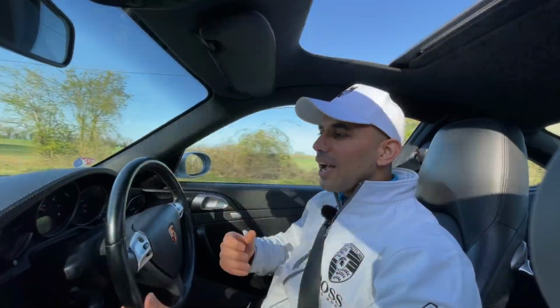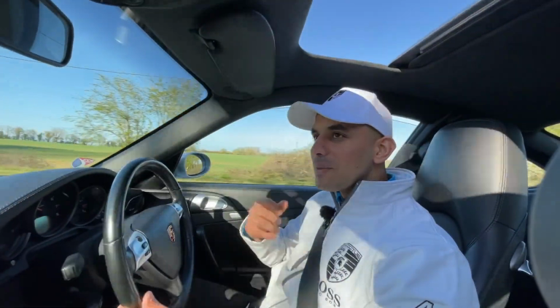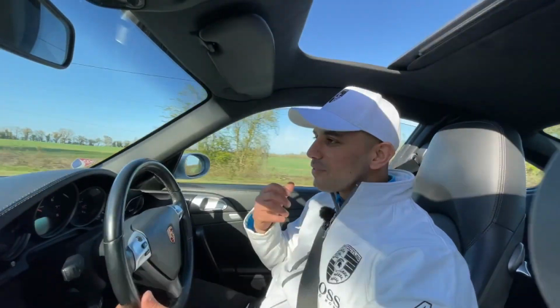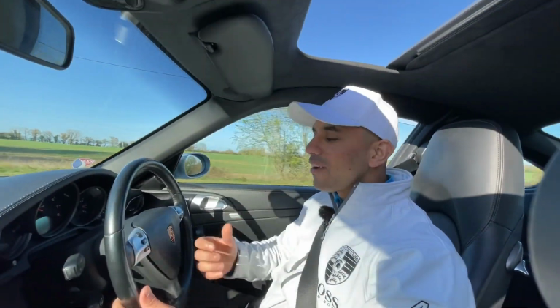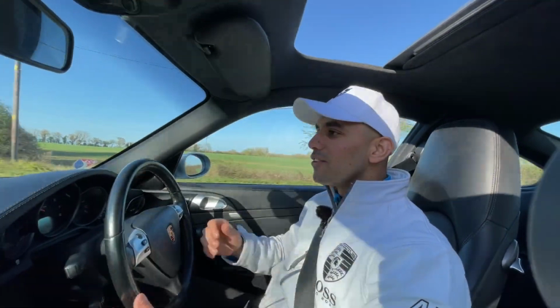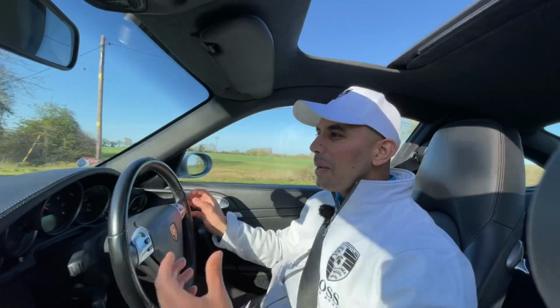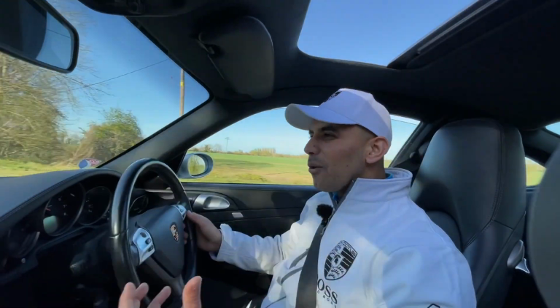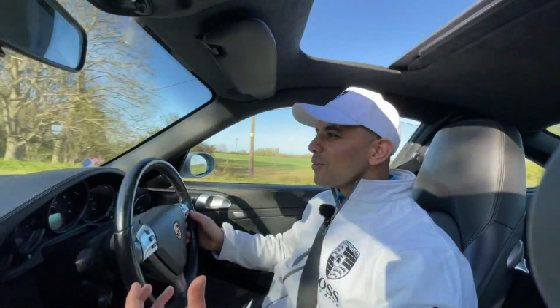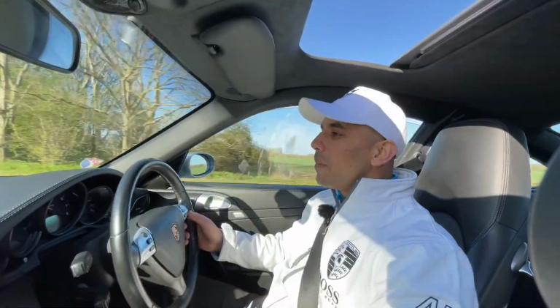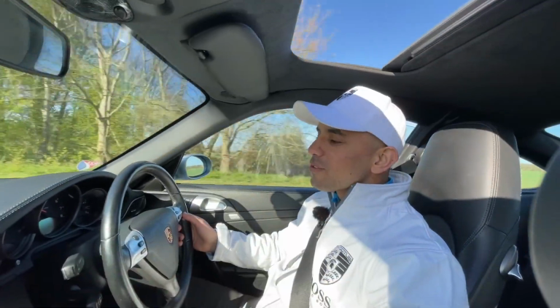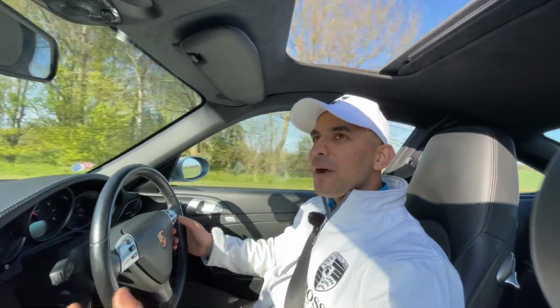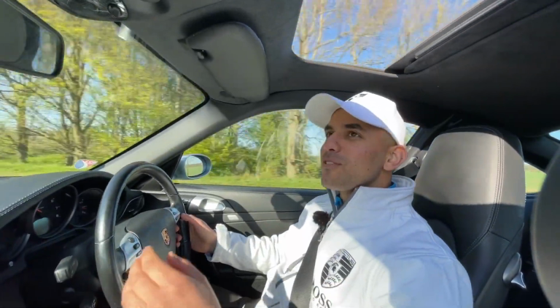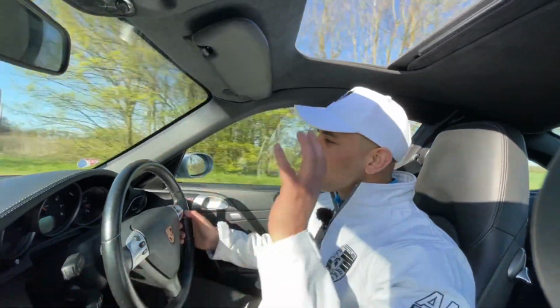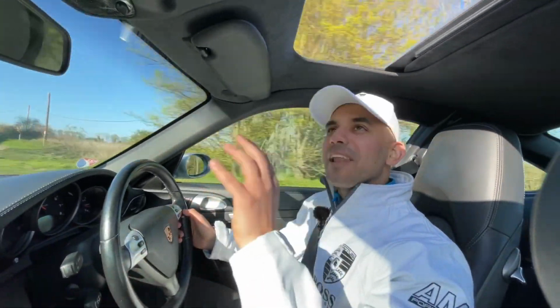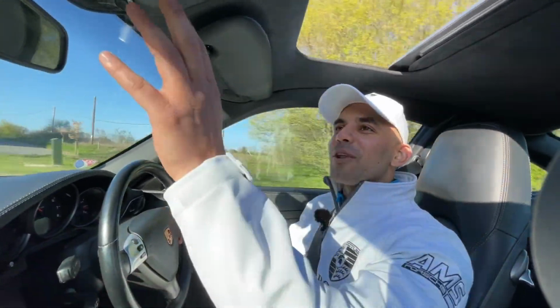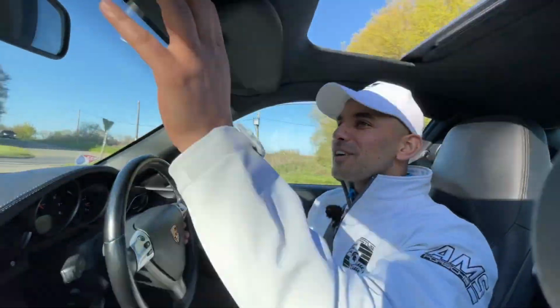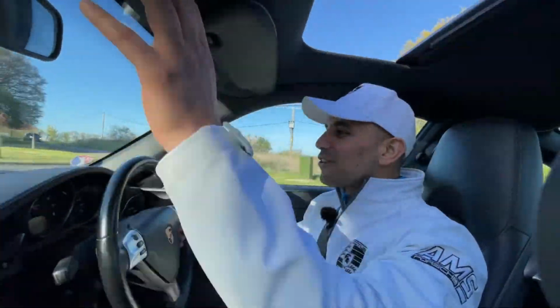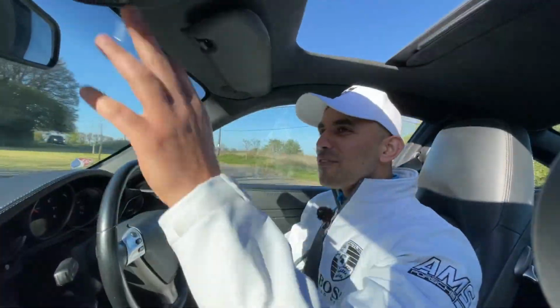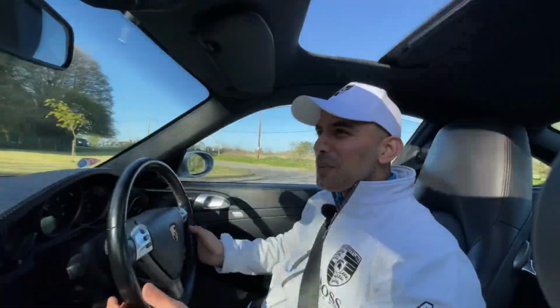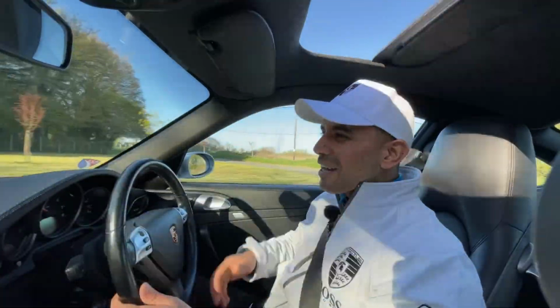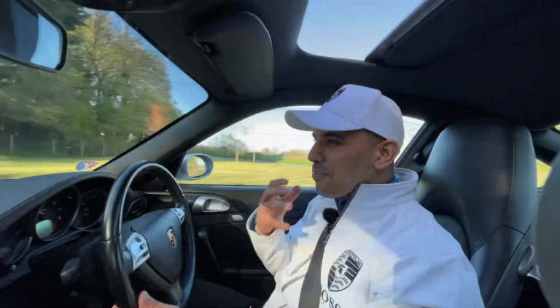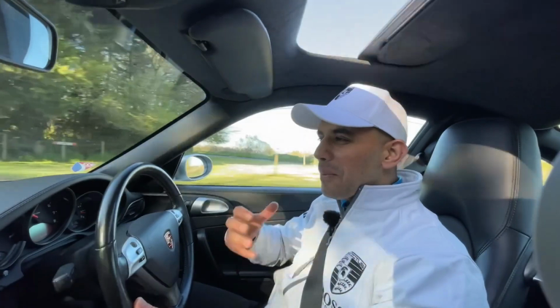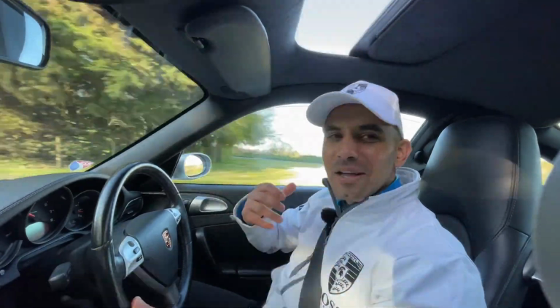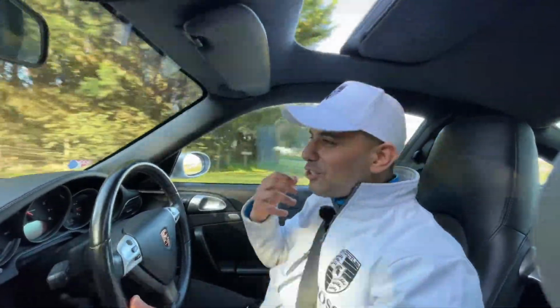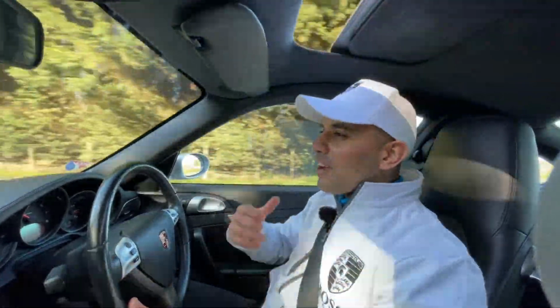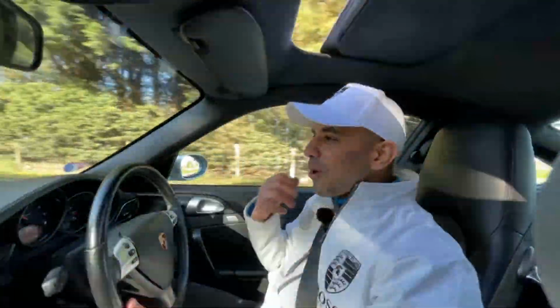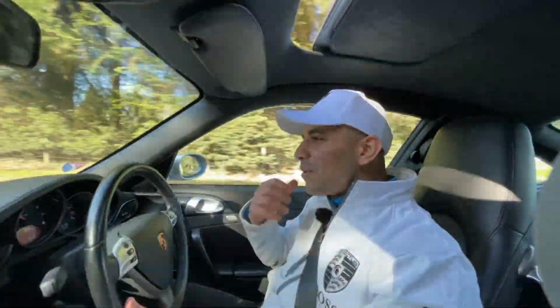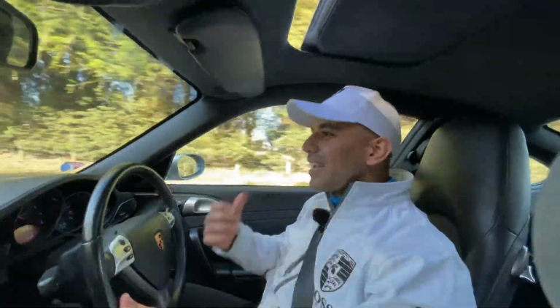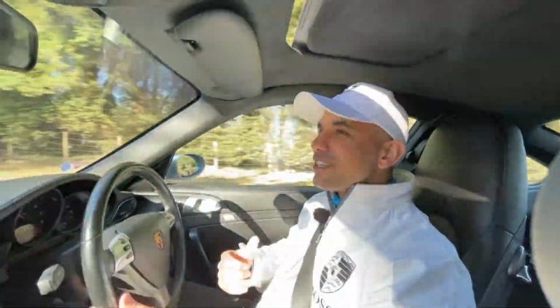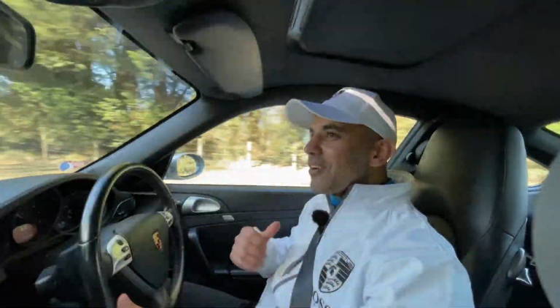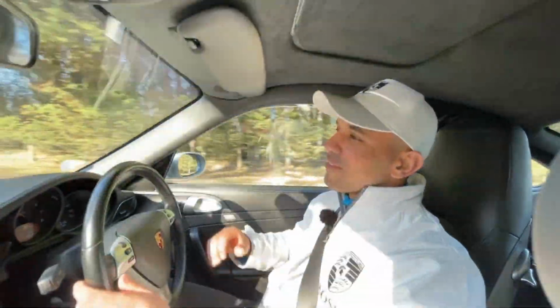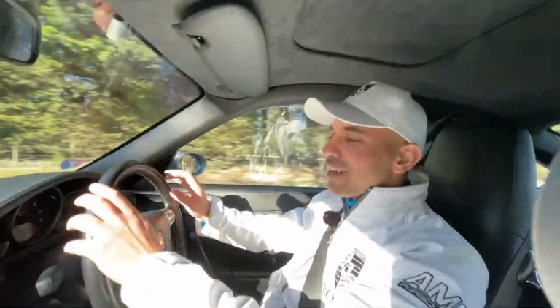From a driver engagement point of view, a 911 is a phenomenal car to have because of the heritage and how it drives. Let's close the sunroof so we get a proper driver-oriented drive out of this 911.